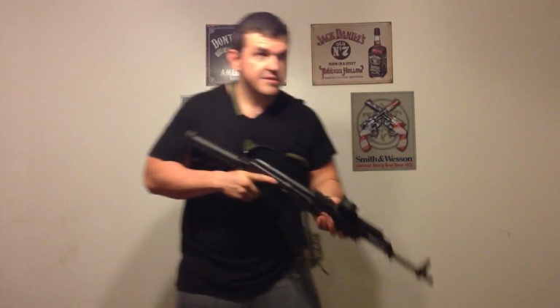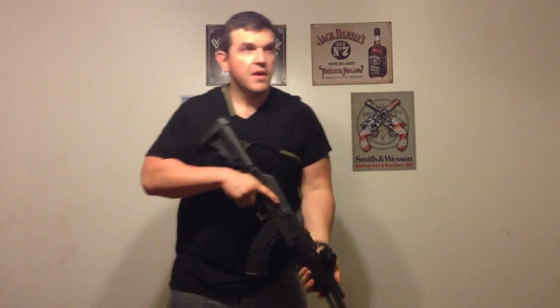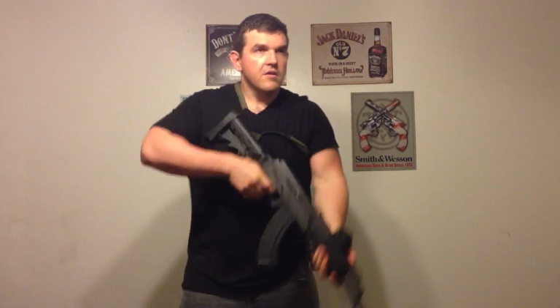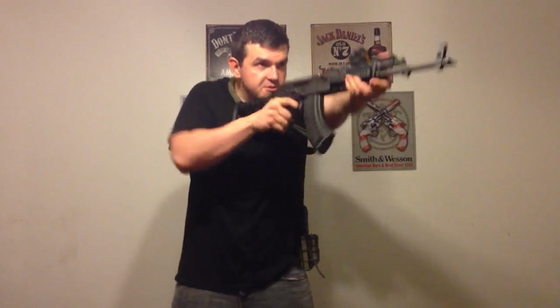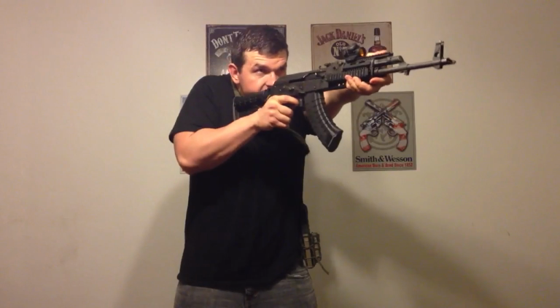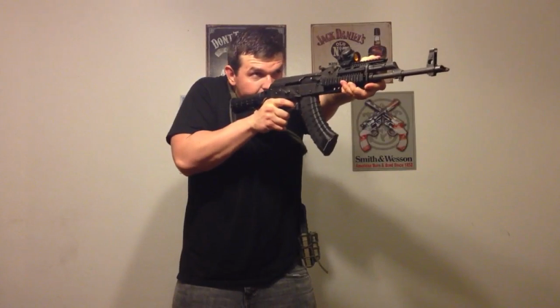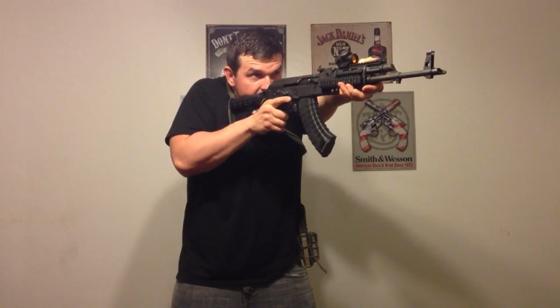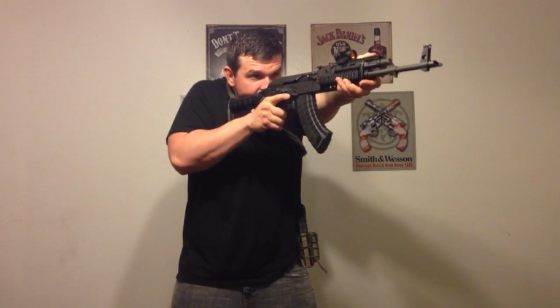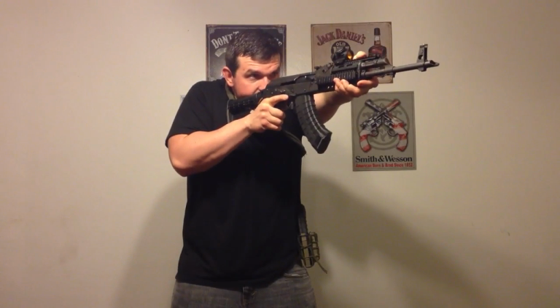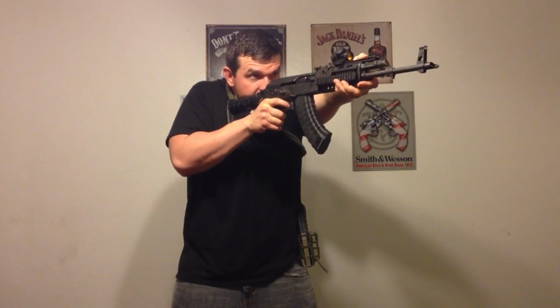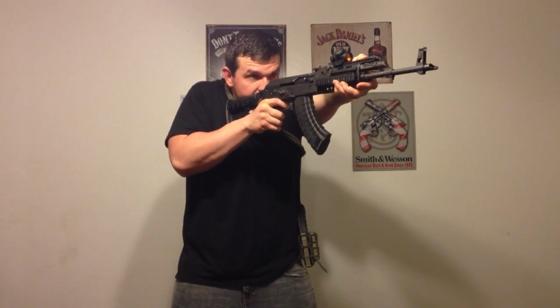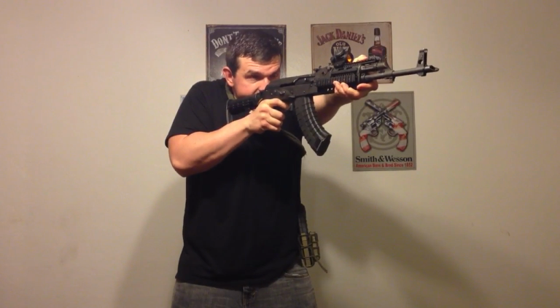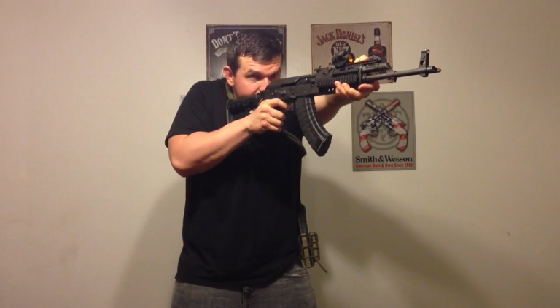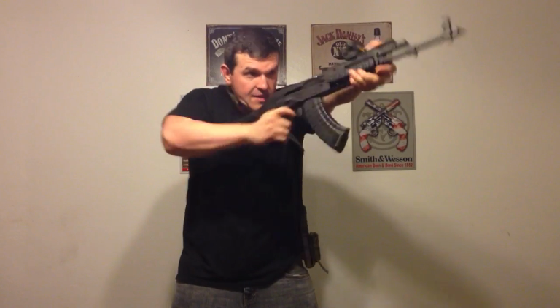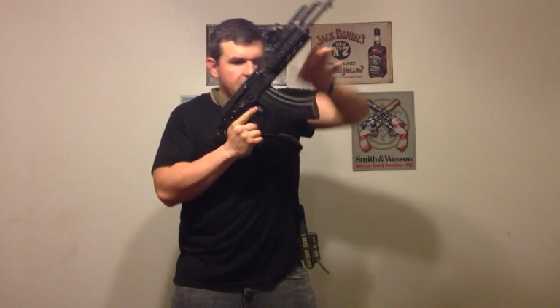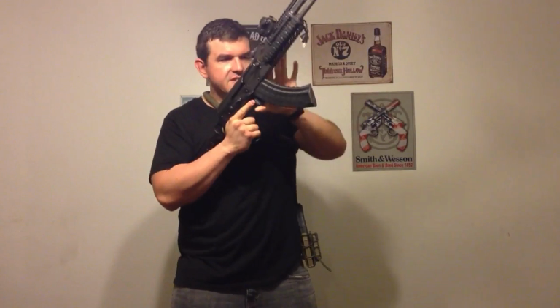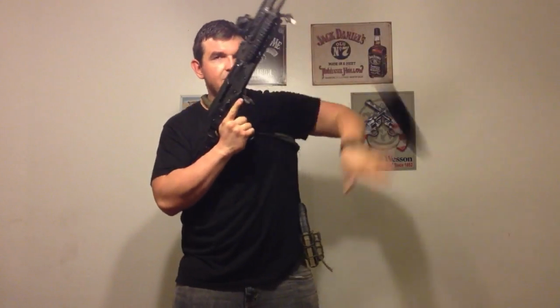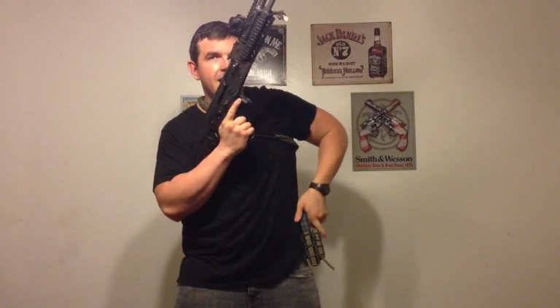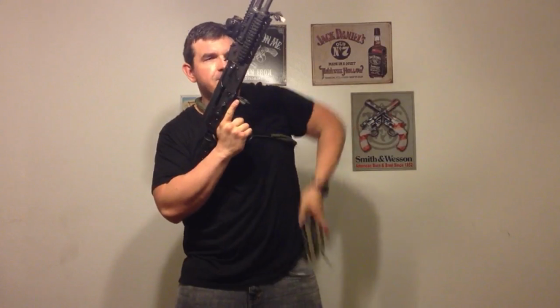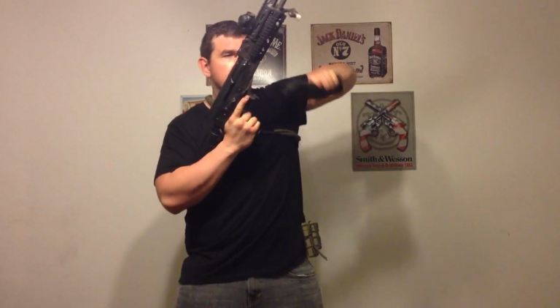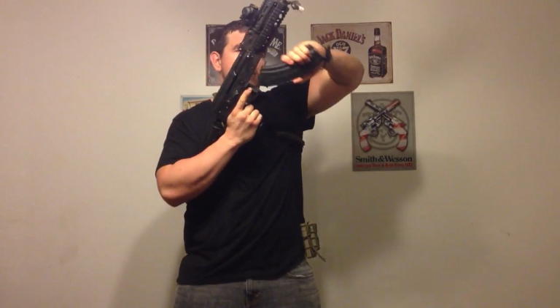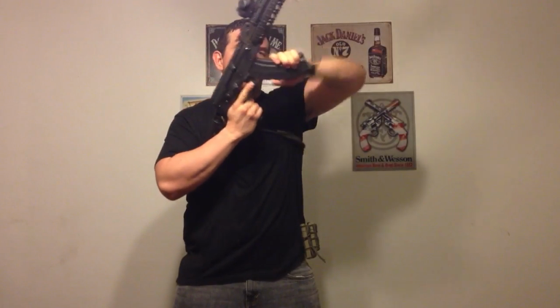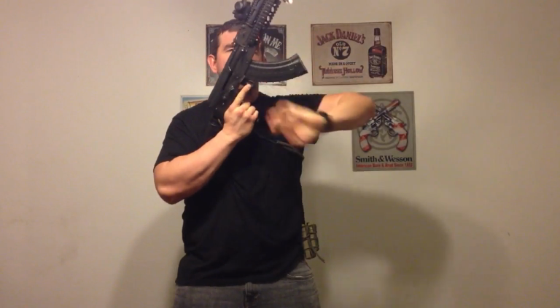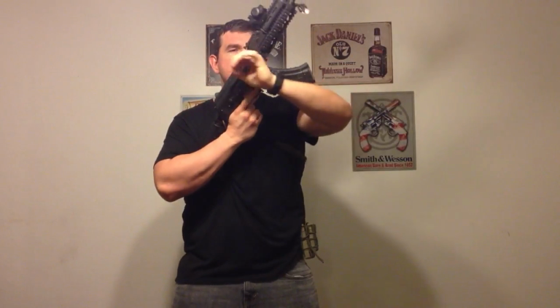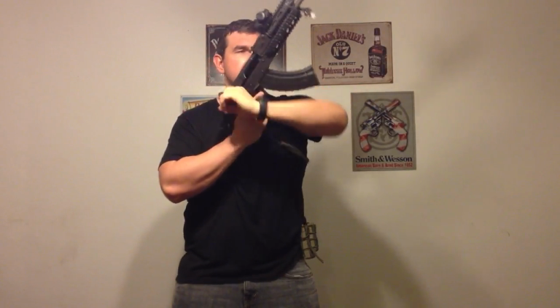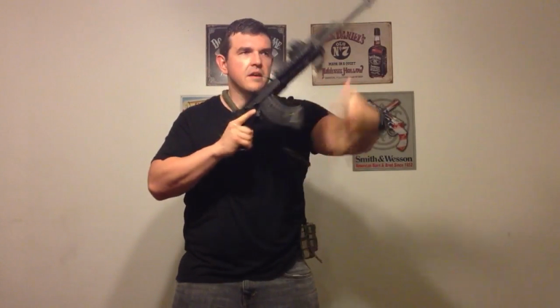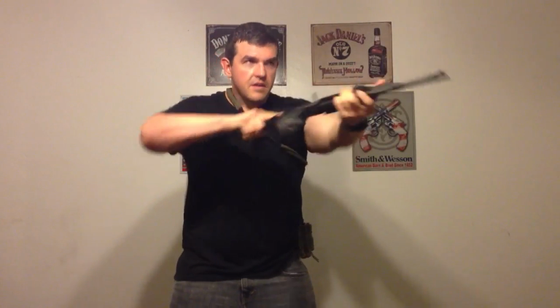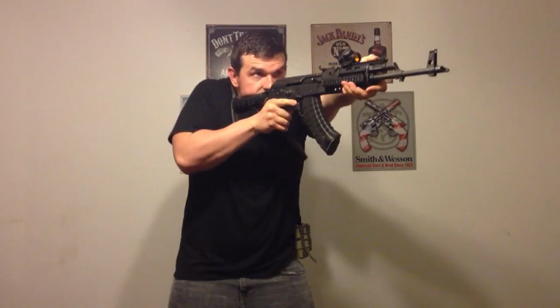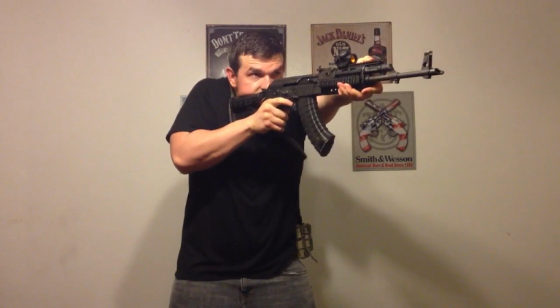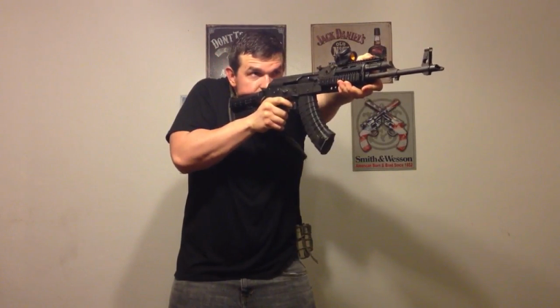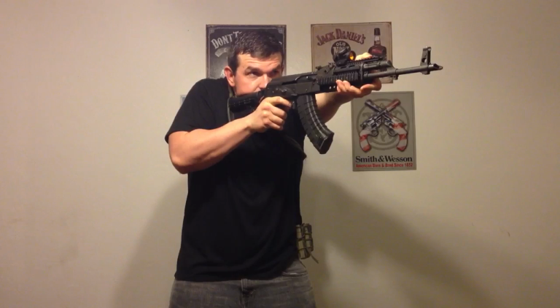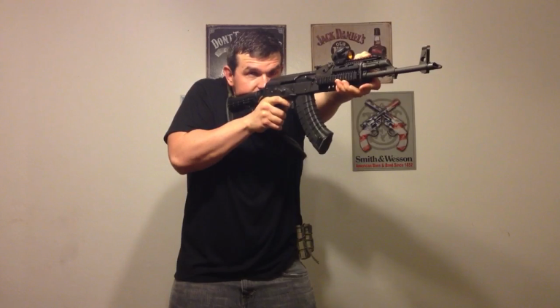The first reload that's common with the AK is when you hear a click instead of a bang — you're just going to sweep that mag out, grab your other mag, rock it in, and hit your bolt back at it.